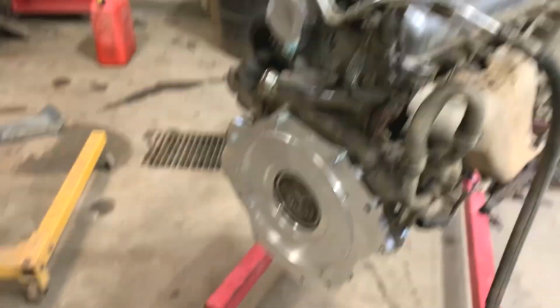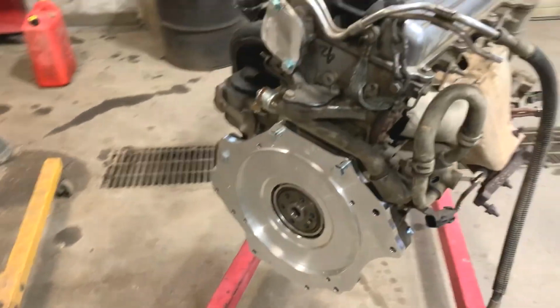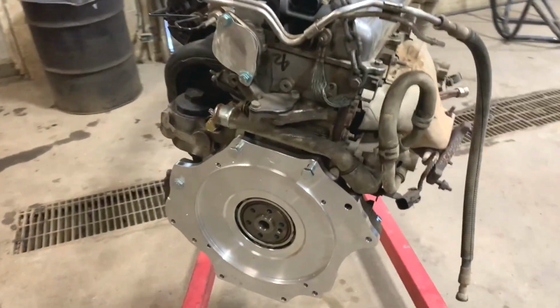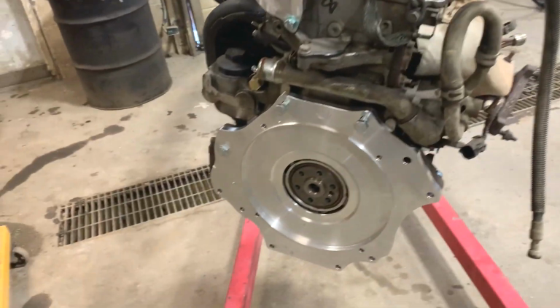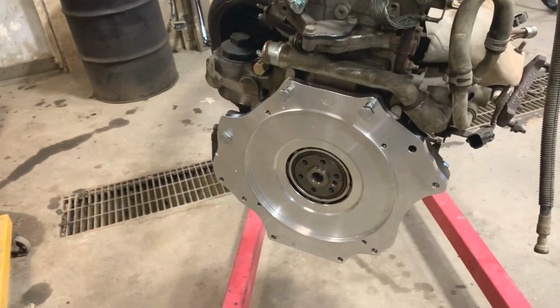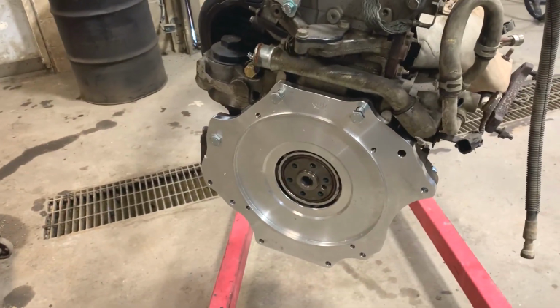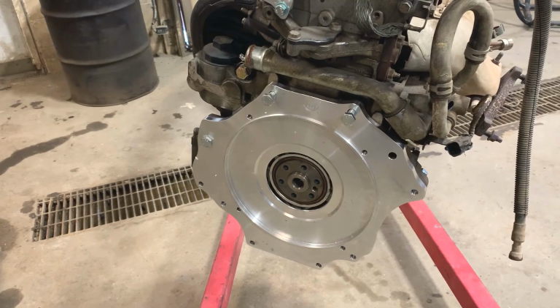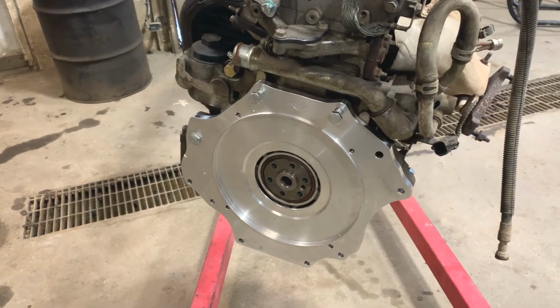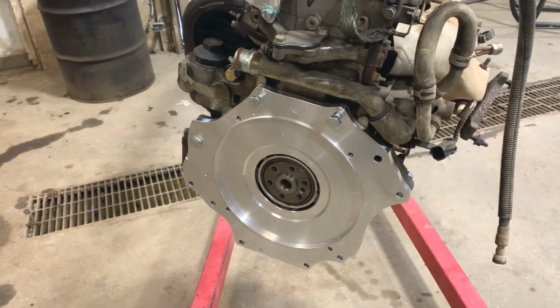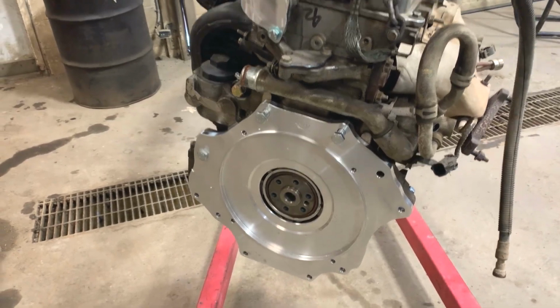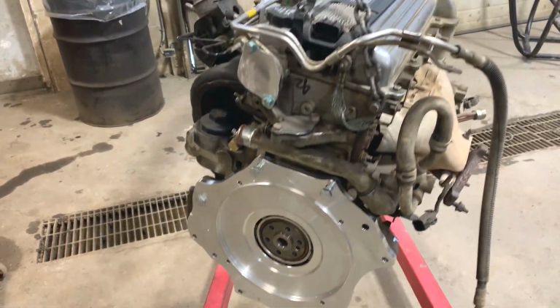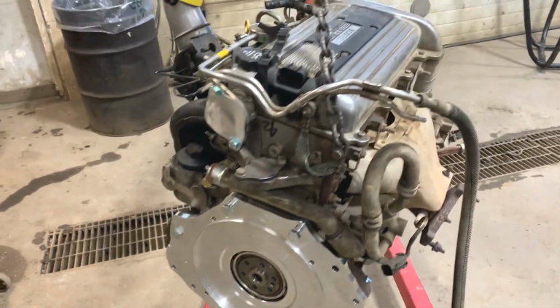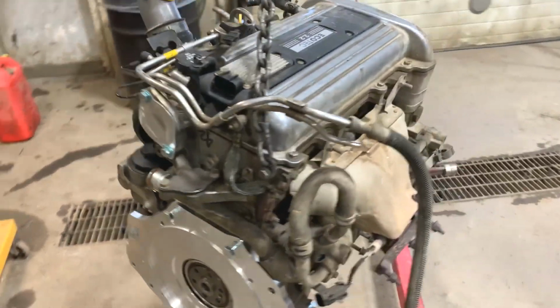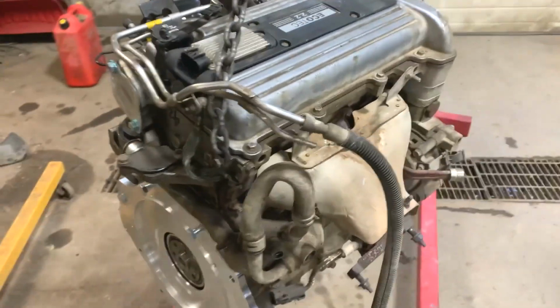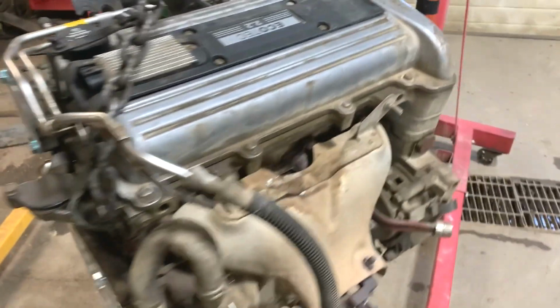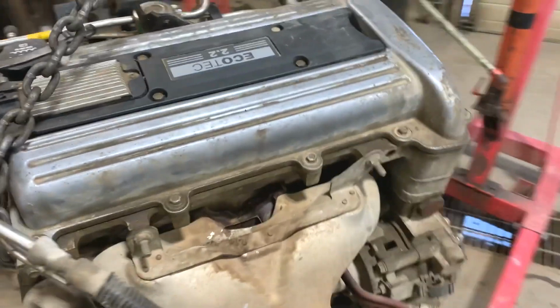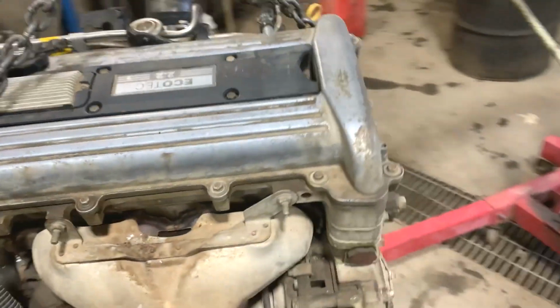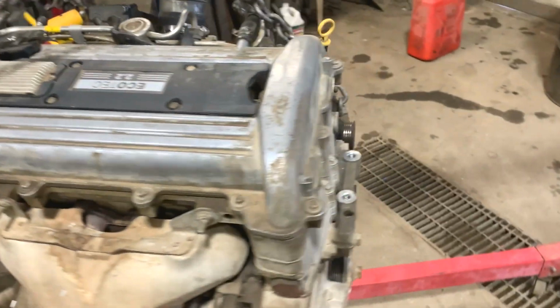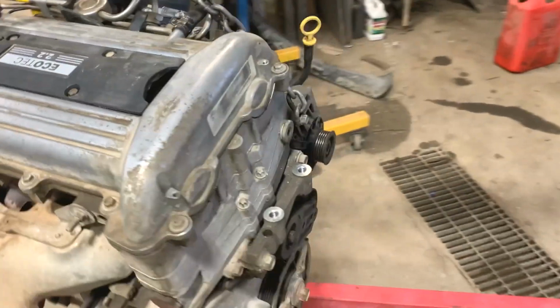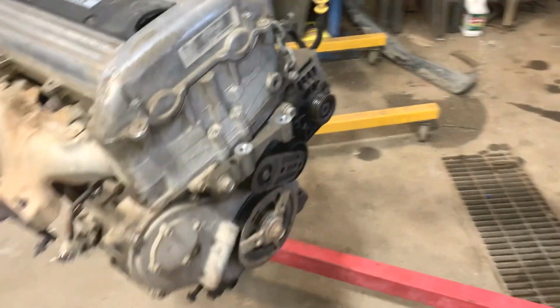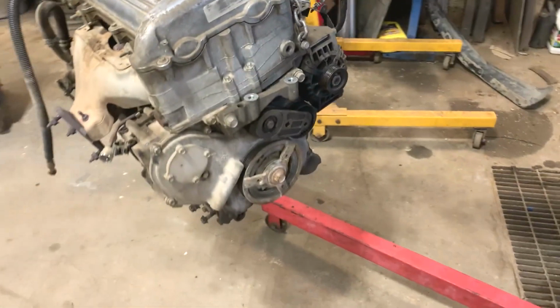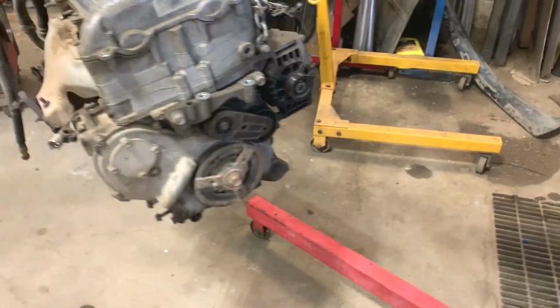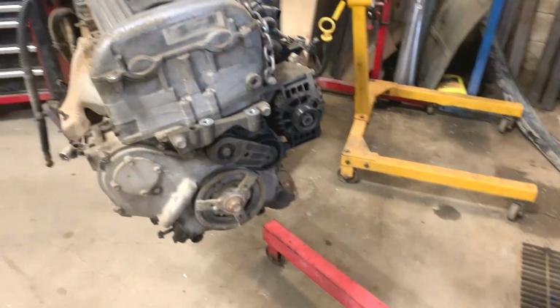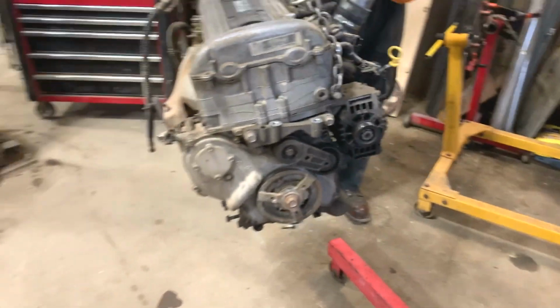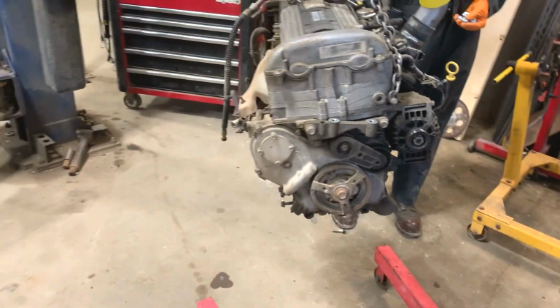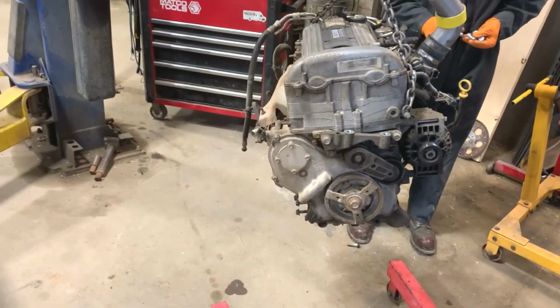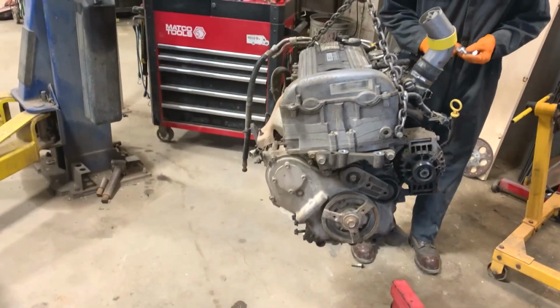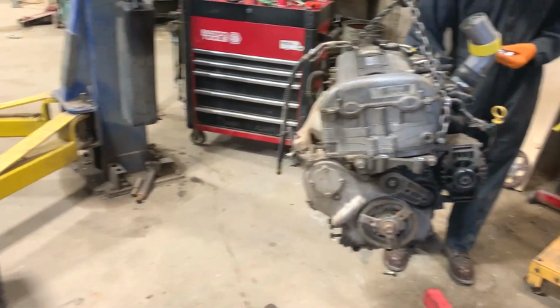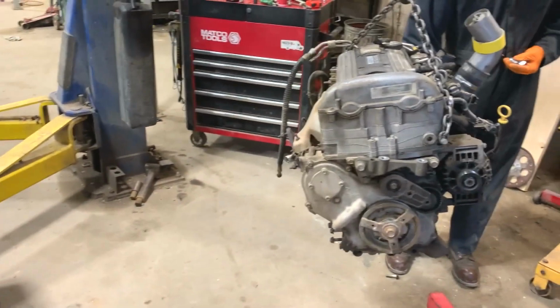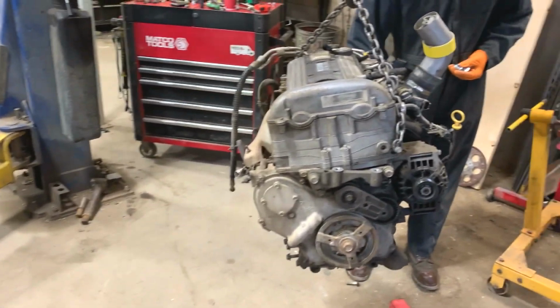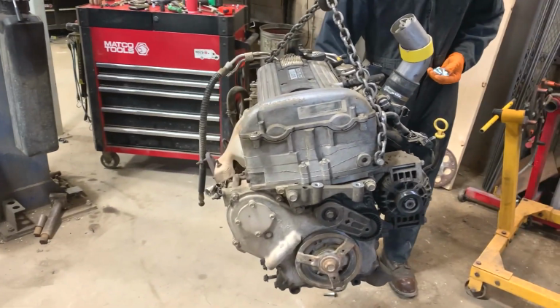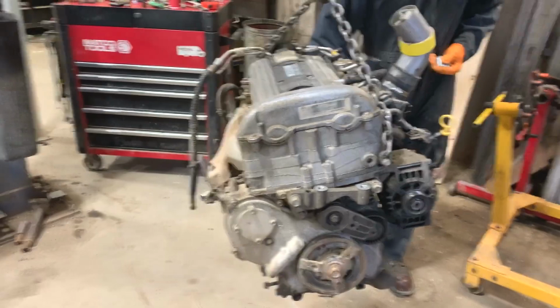The adapter plate is already being installed and we're working away at getting this thing in. I'd say another 15 to 20 minutes we should be lining it up on the back of the bell housing. Wish us luck.